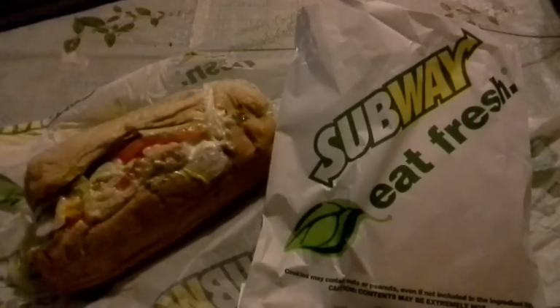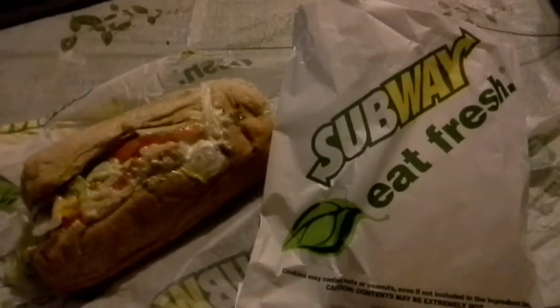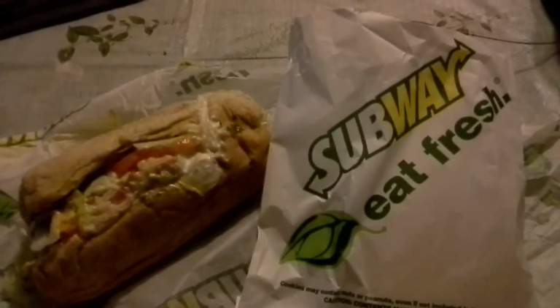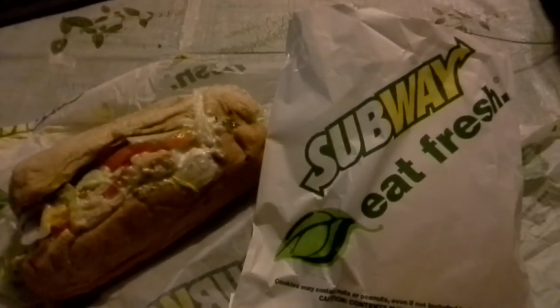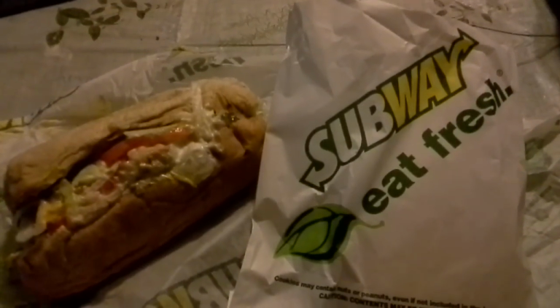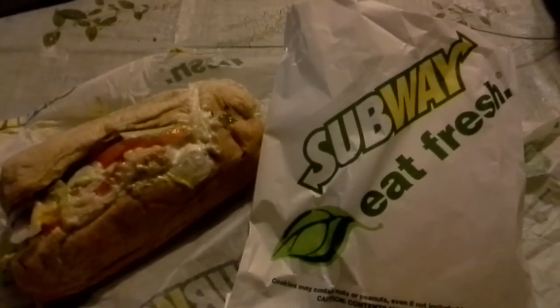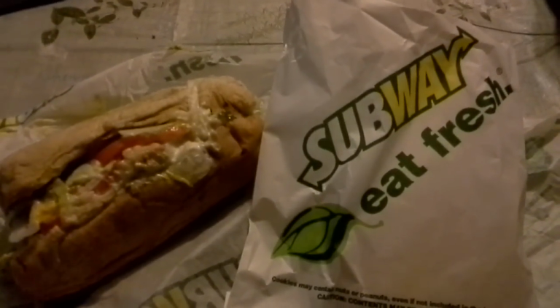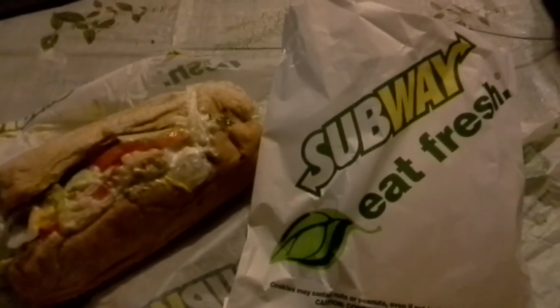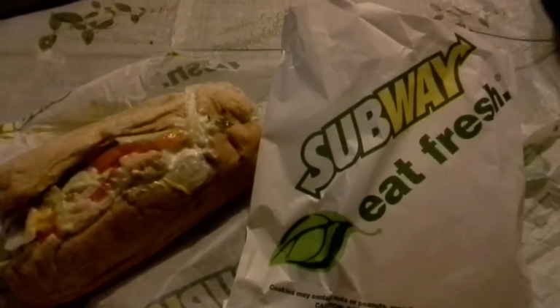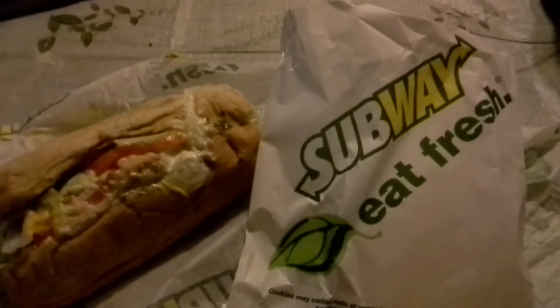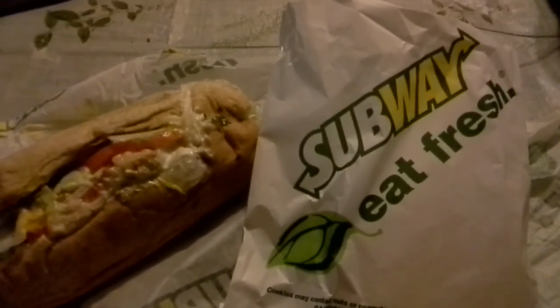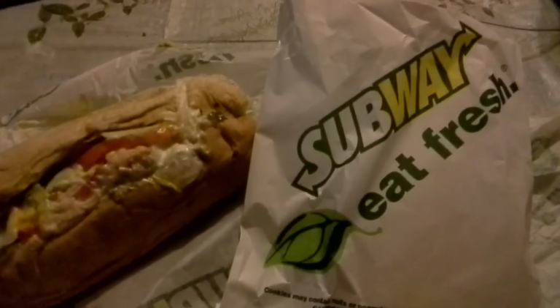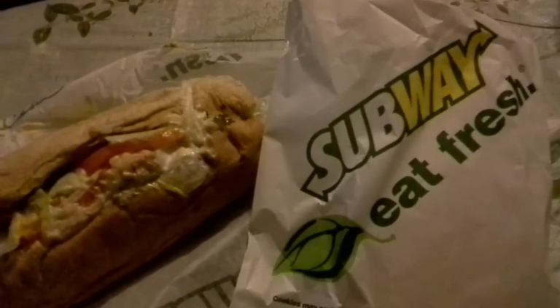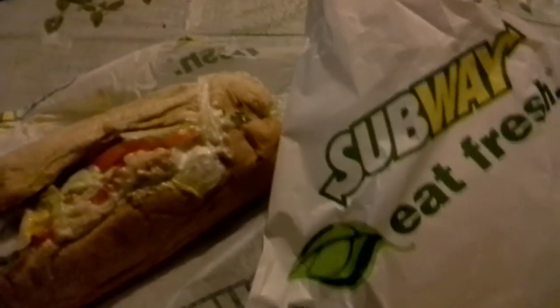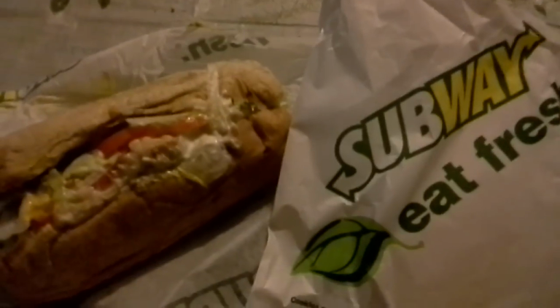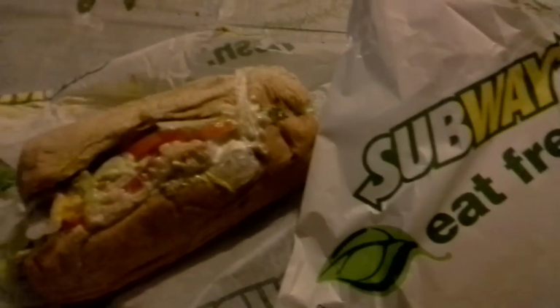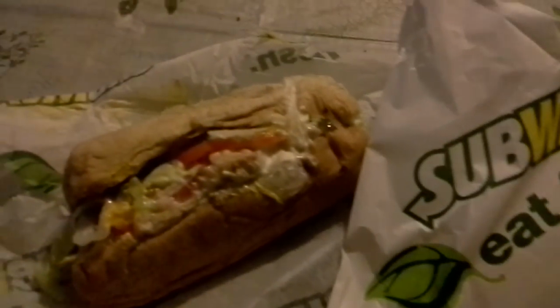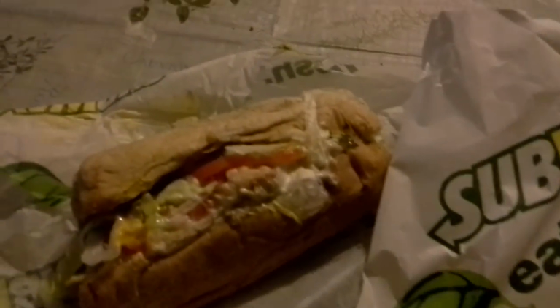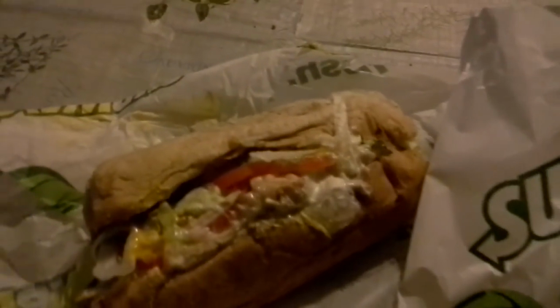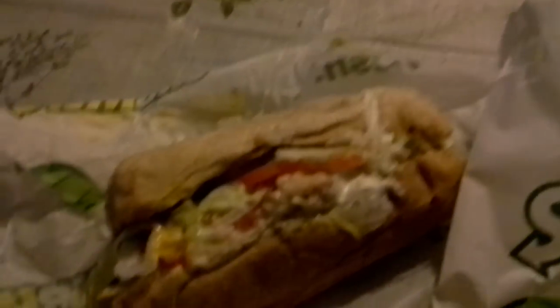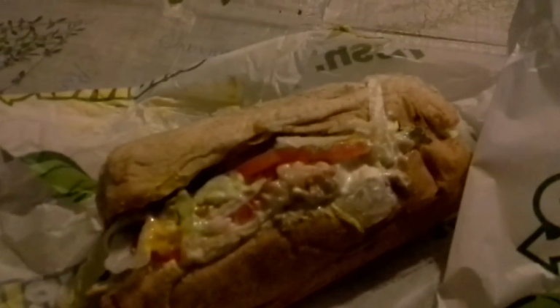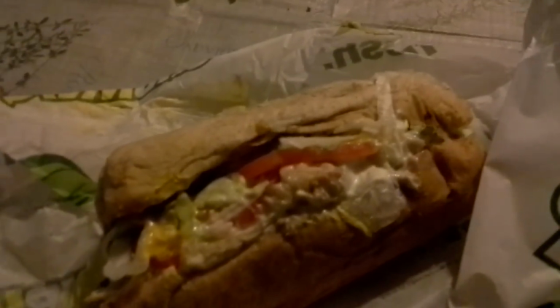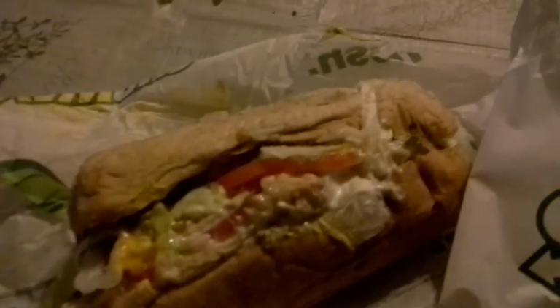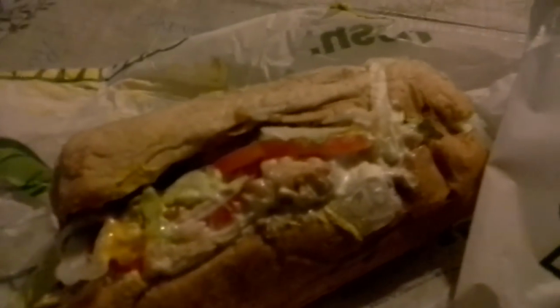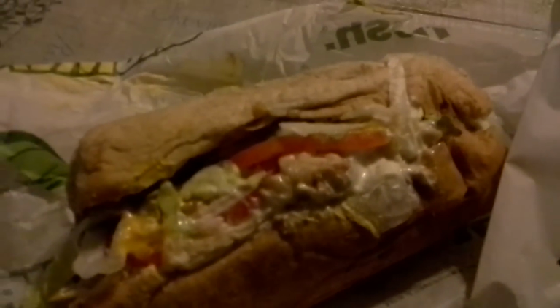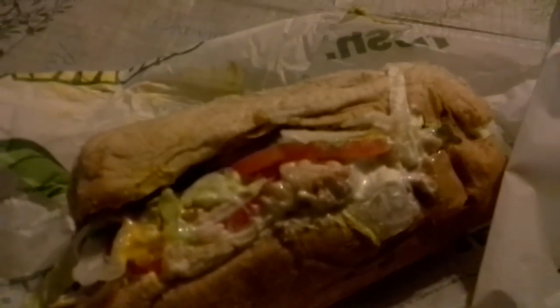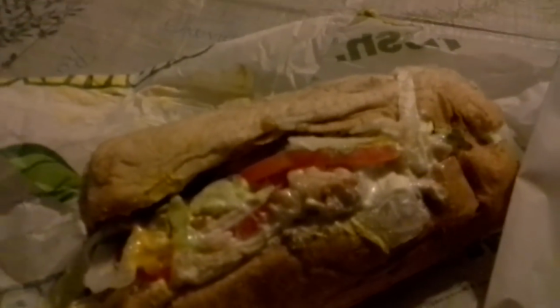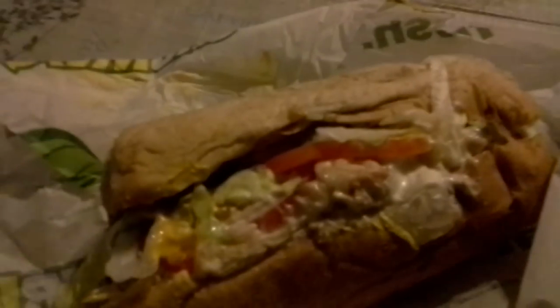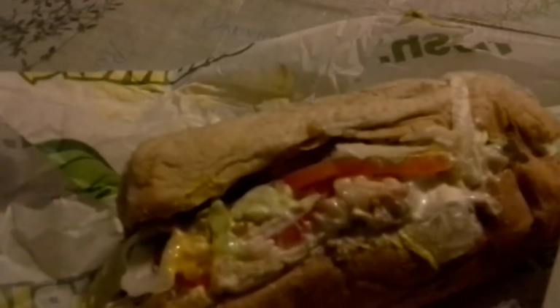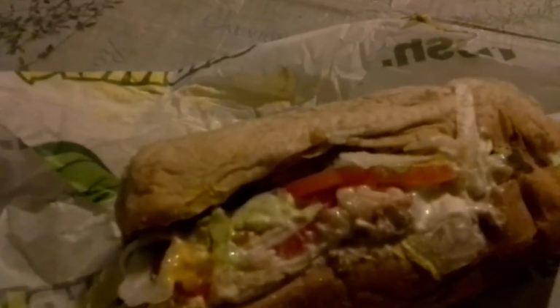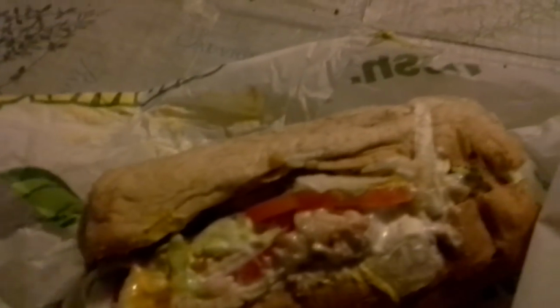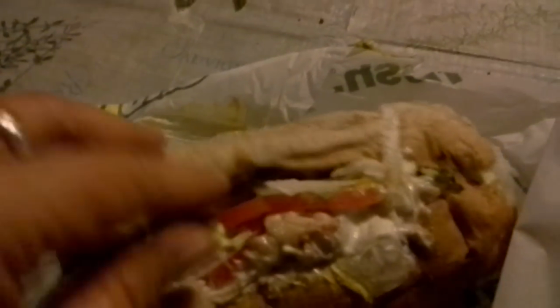Hey everybody, Jane Smith here with something new from Subway. Eat fresh. Today we have the new rotisserie style chicken, raised without antibiotics and all that happy stuff.